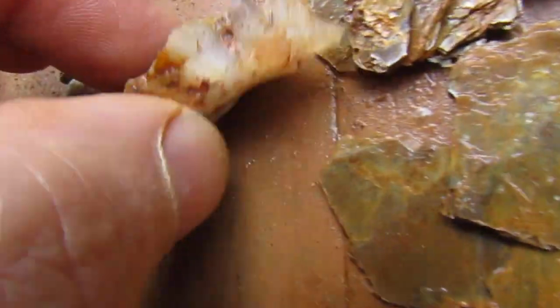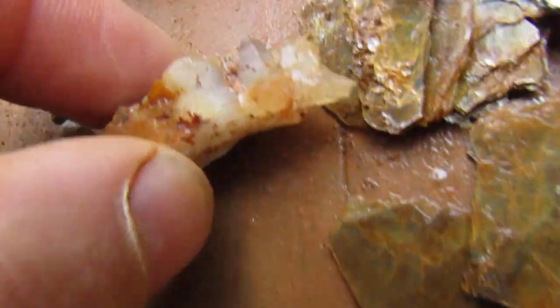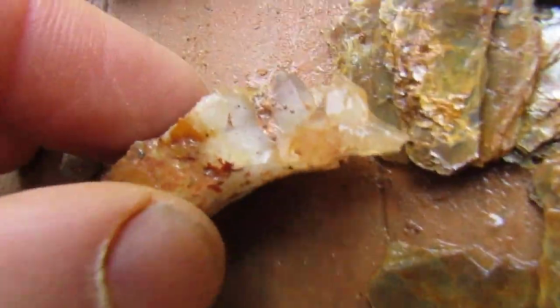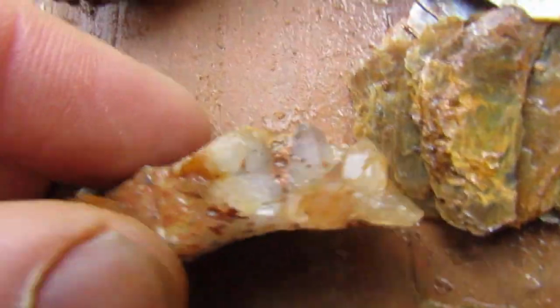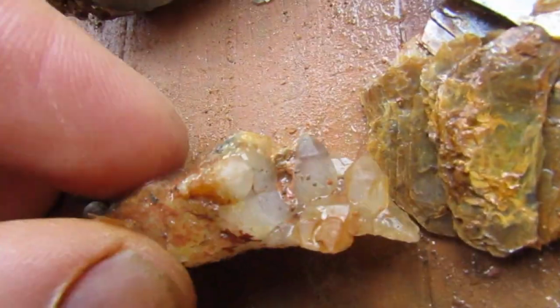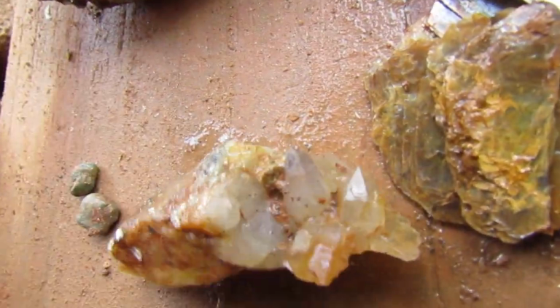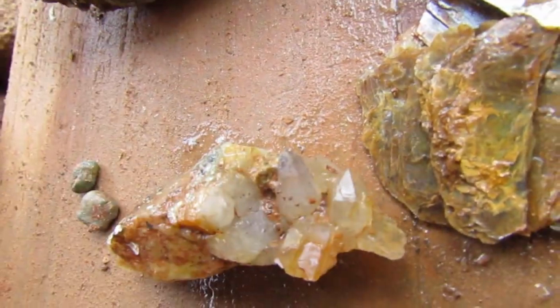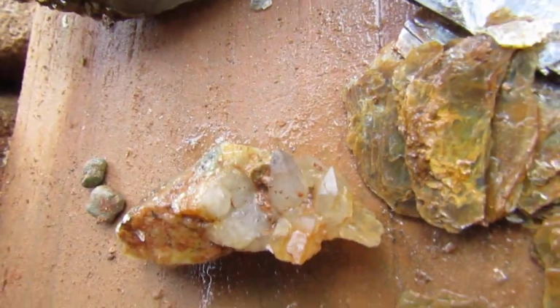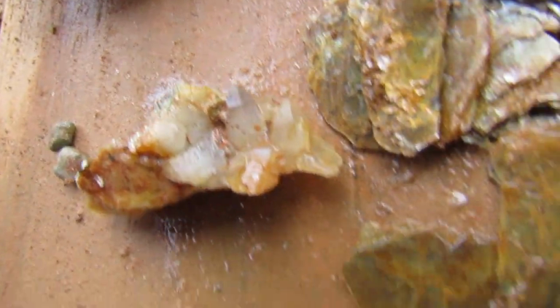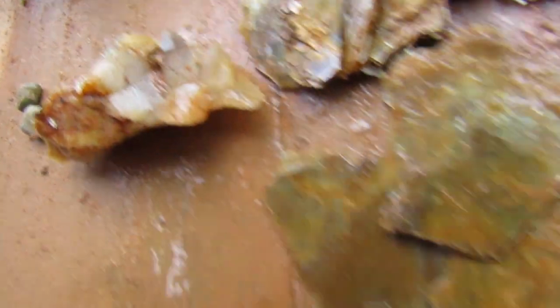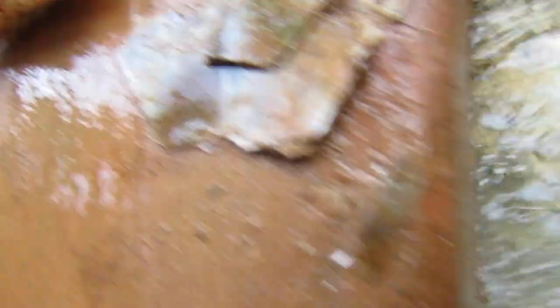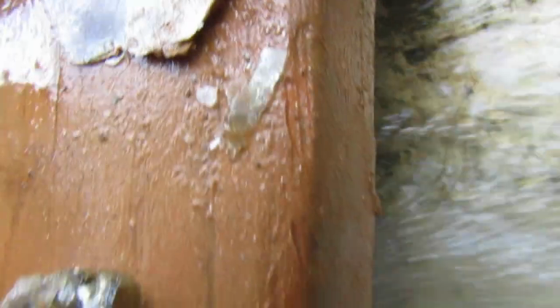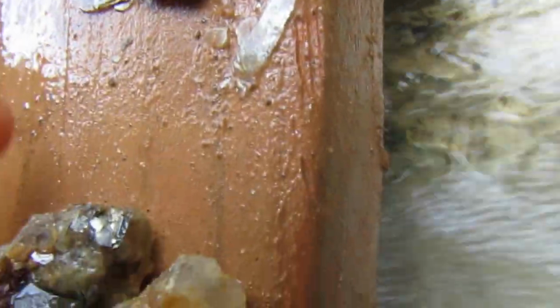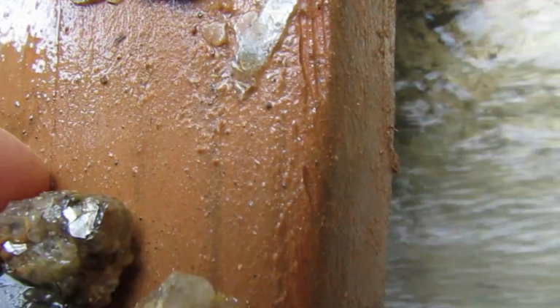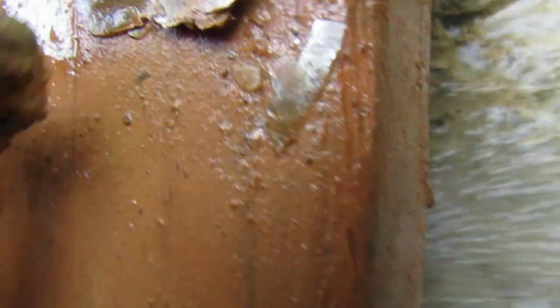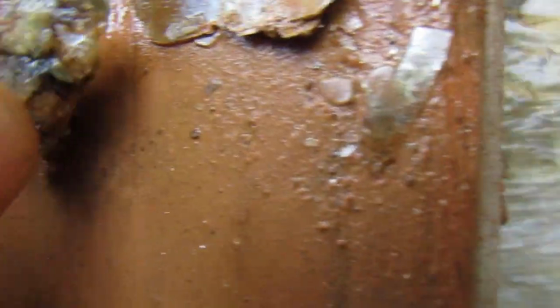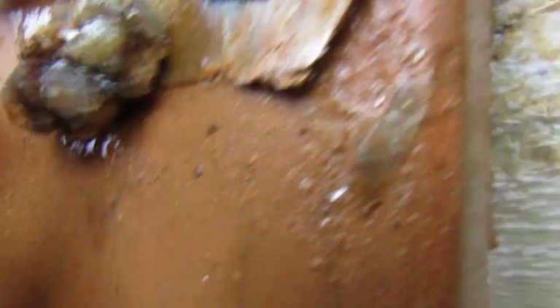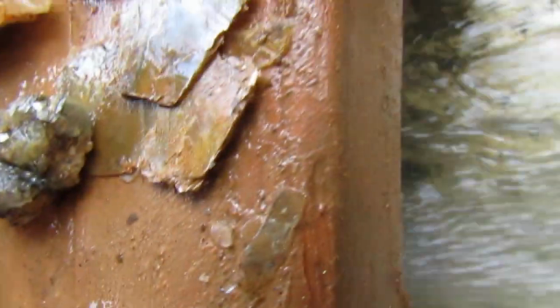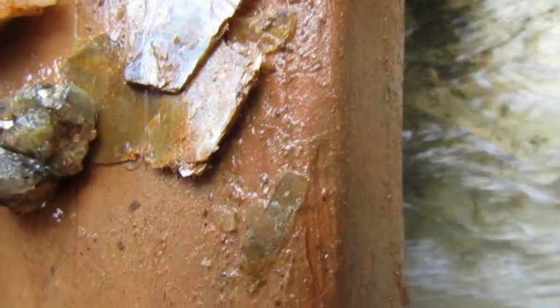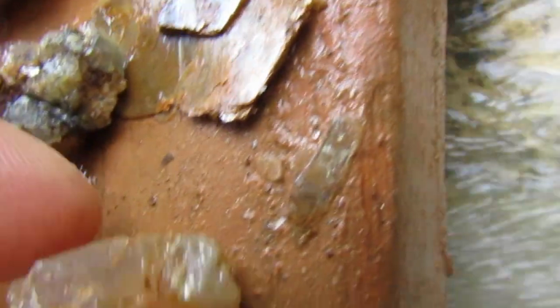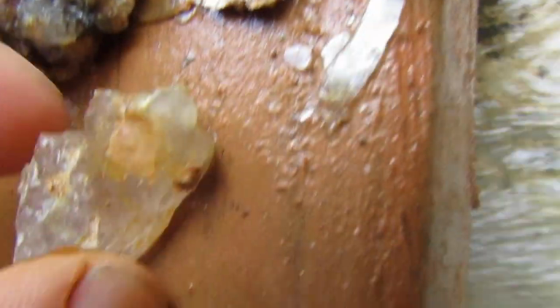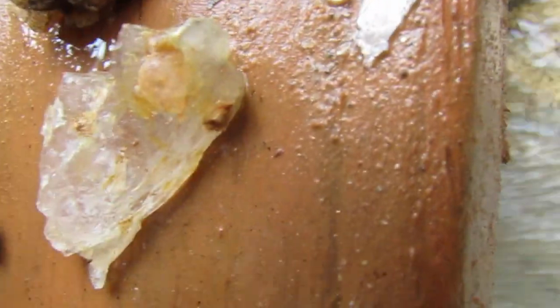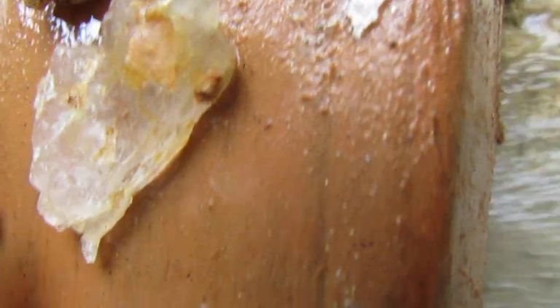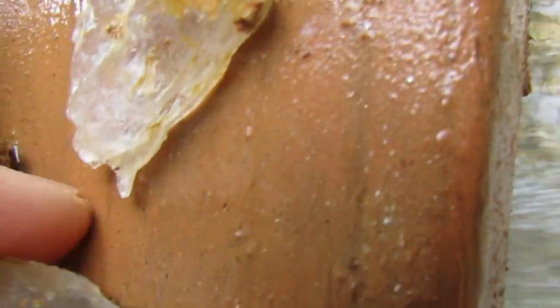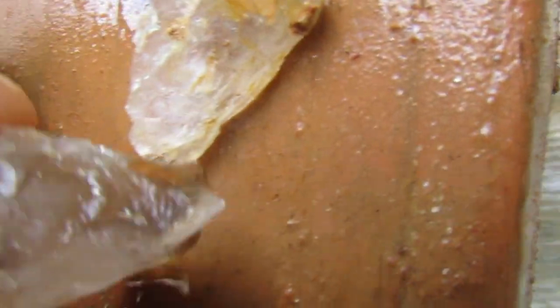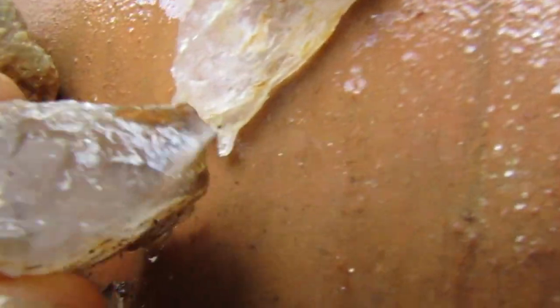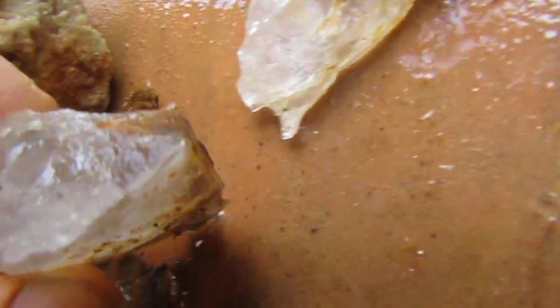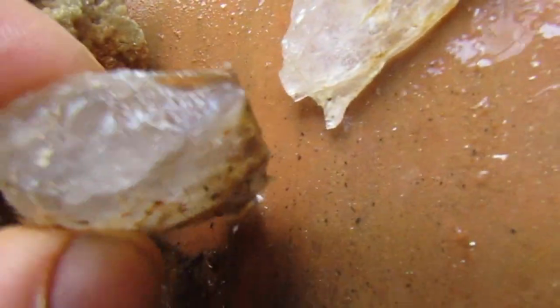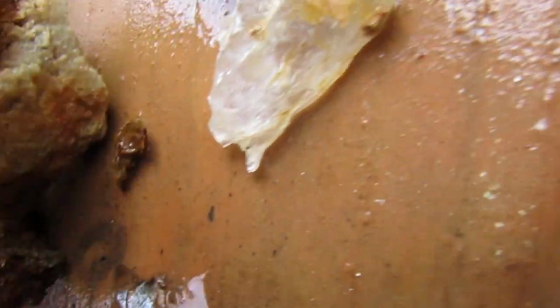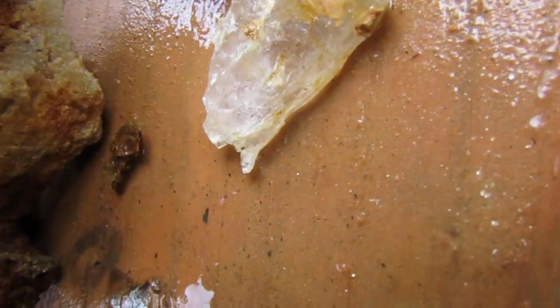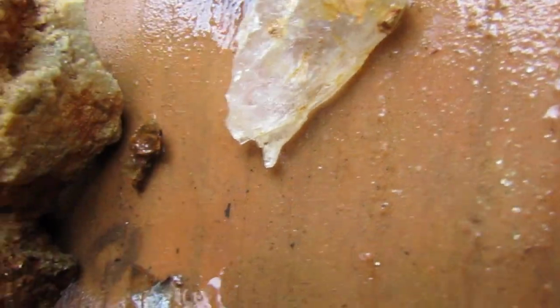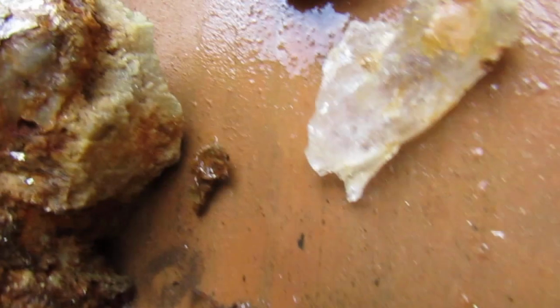Some little clusters. Not much as far as crystals, but some of the quartz was getting clear and faced.